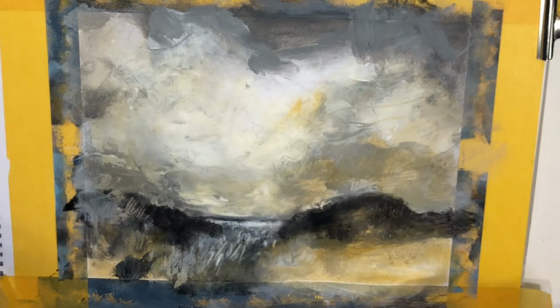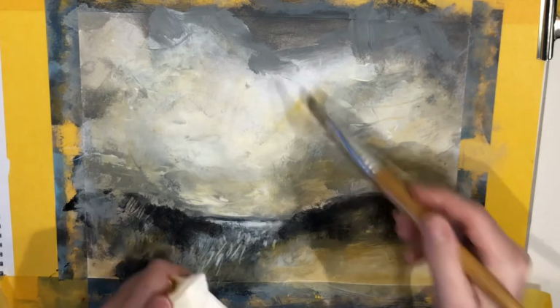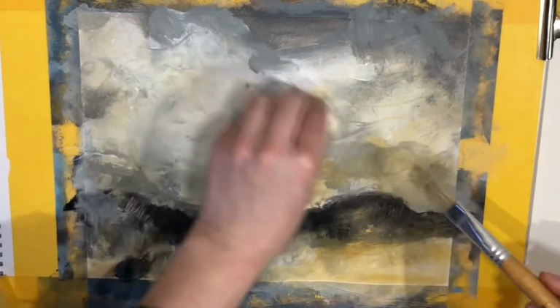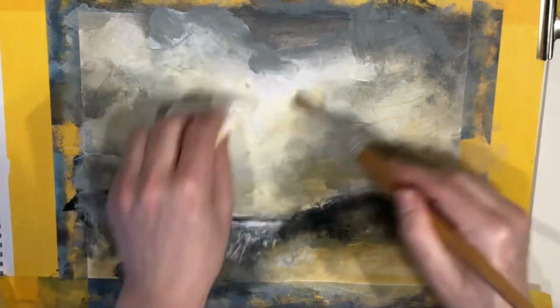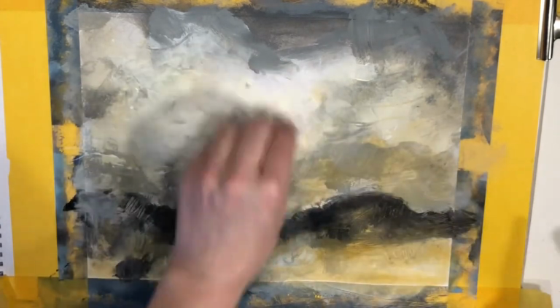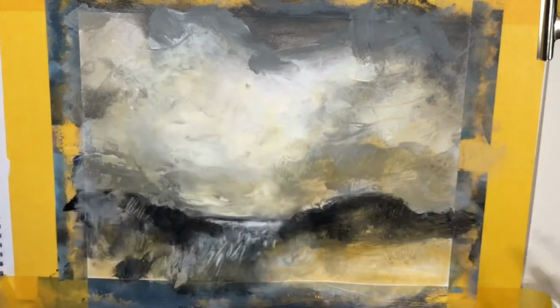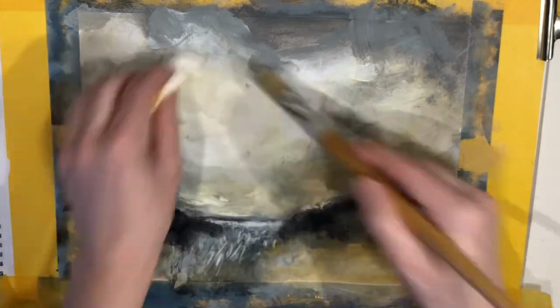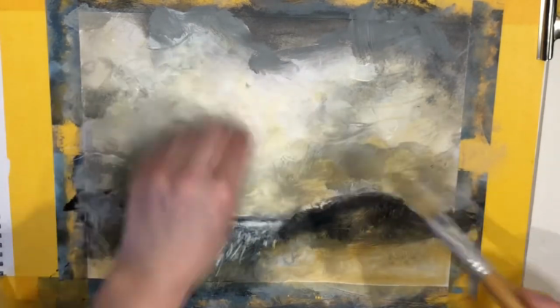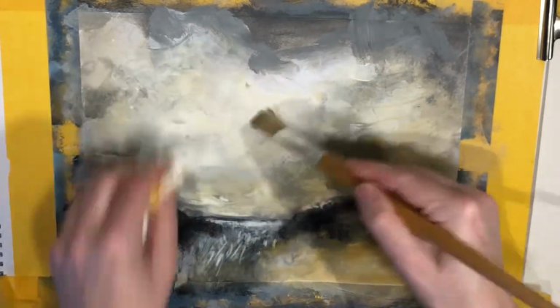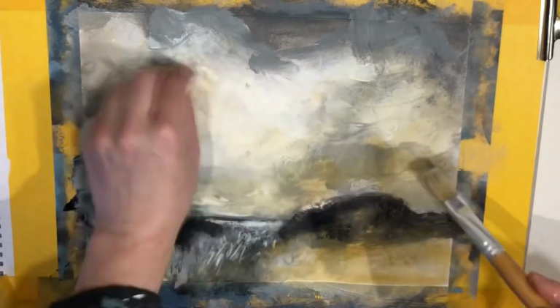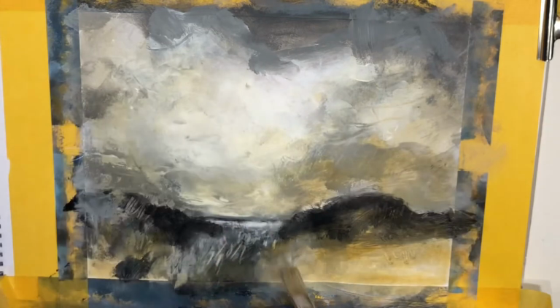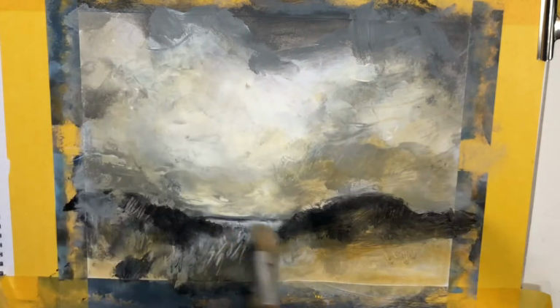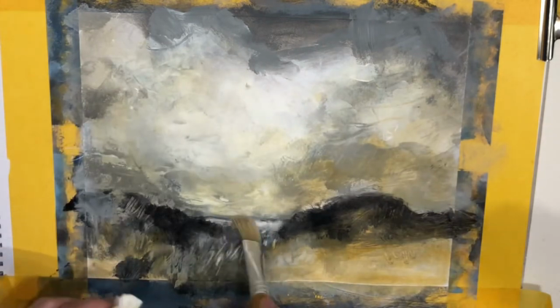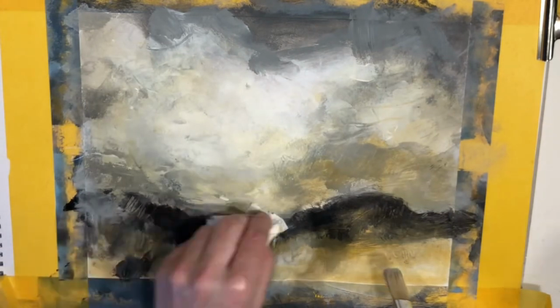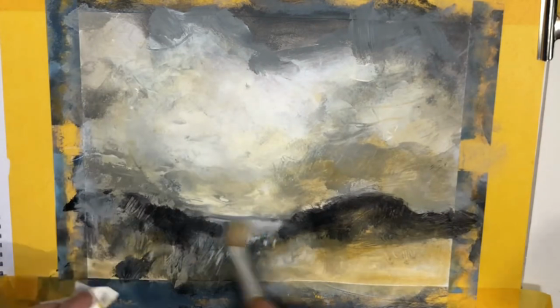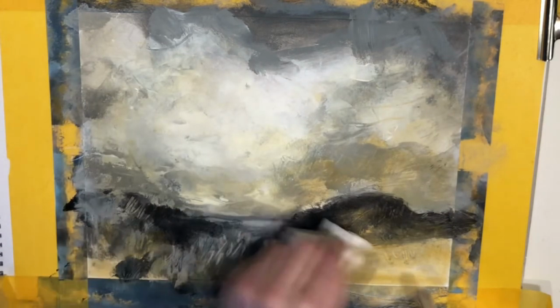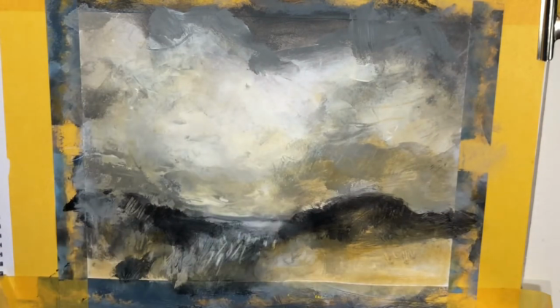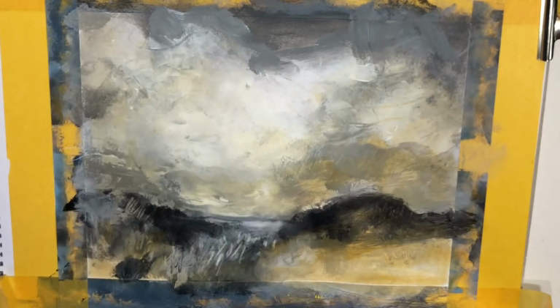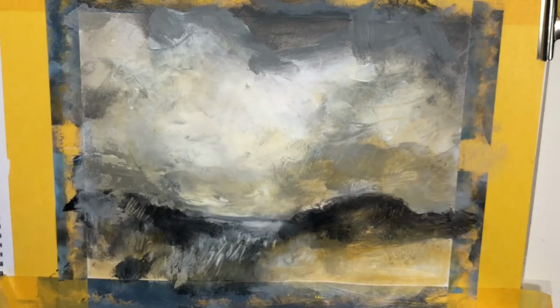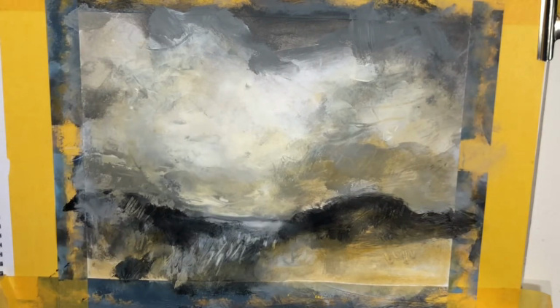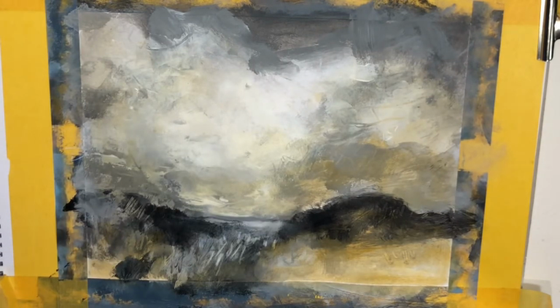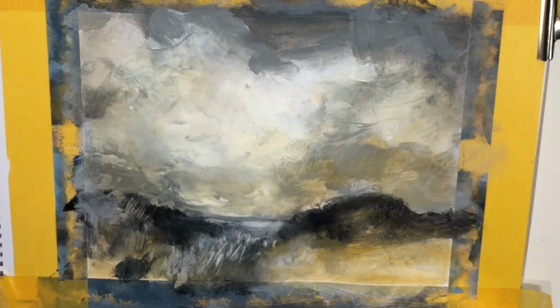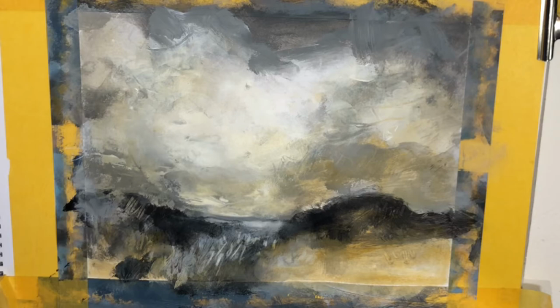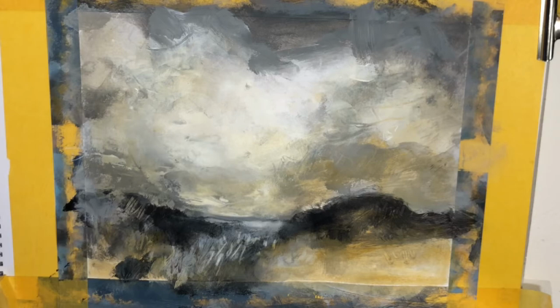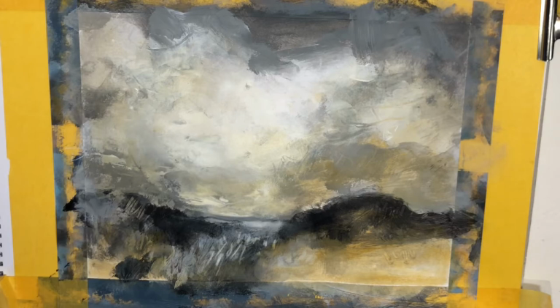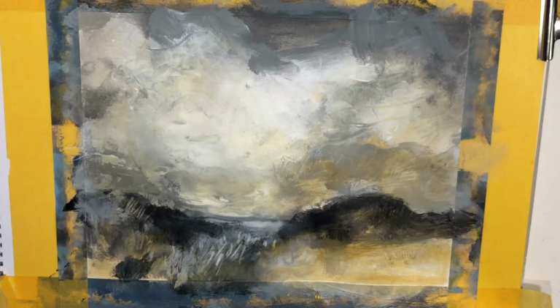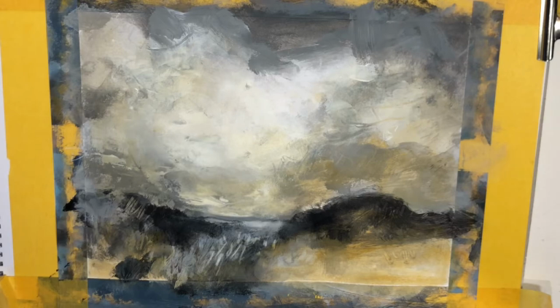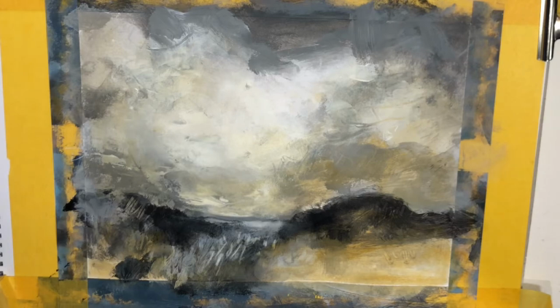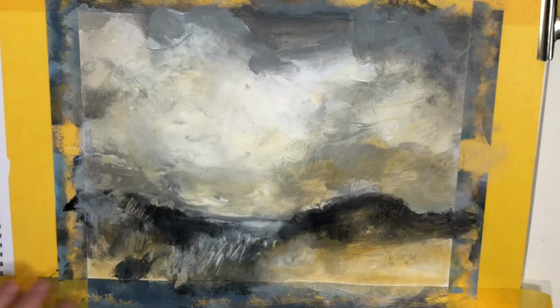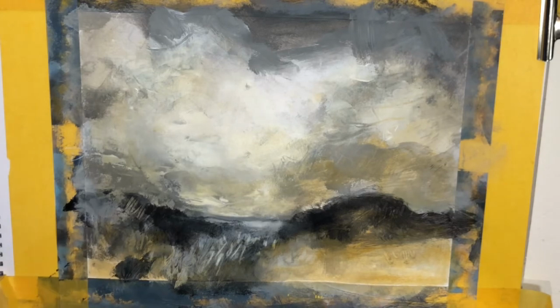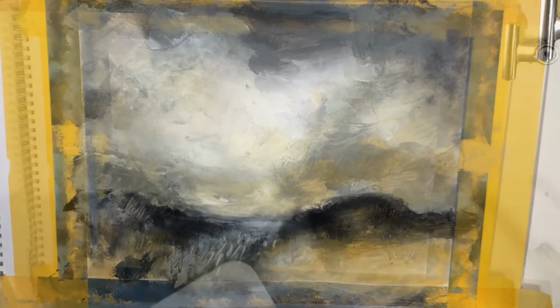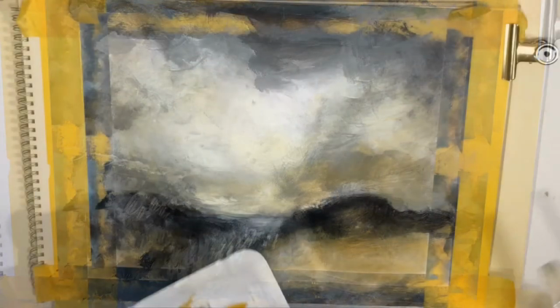If you feel that you have added a bit too much color, you can remove some of it with a clean brush with a bit of water on it, and just wipe it away with some kitchen towel.